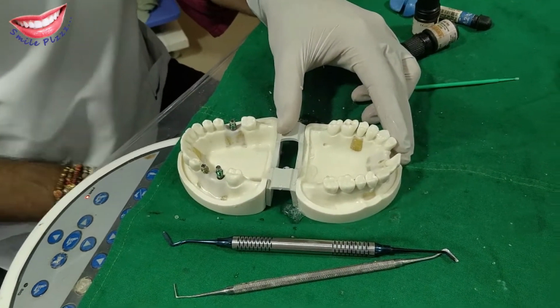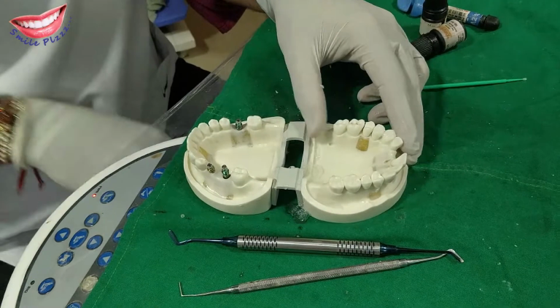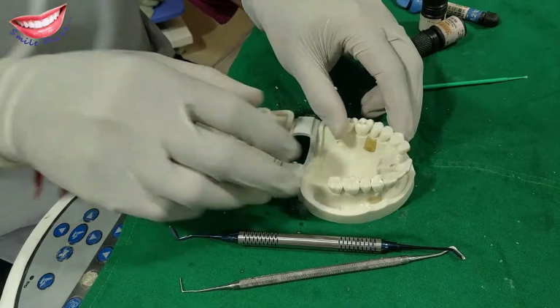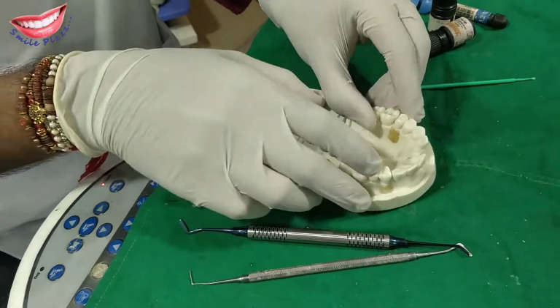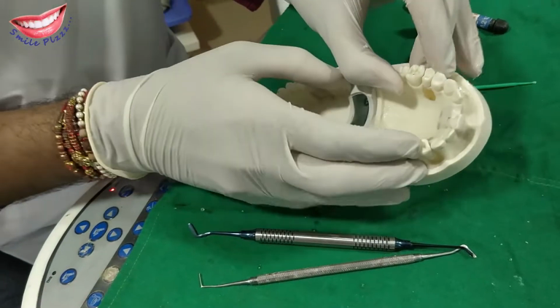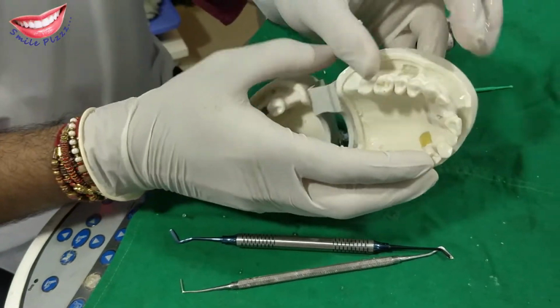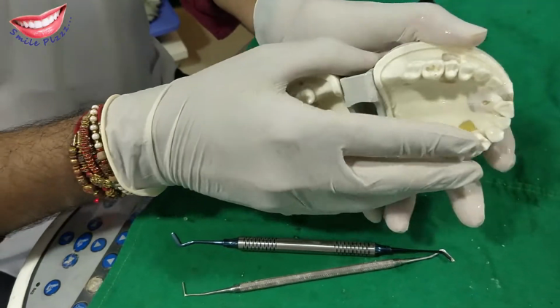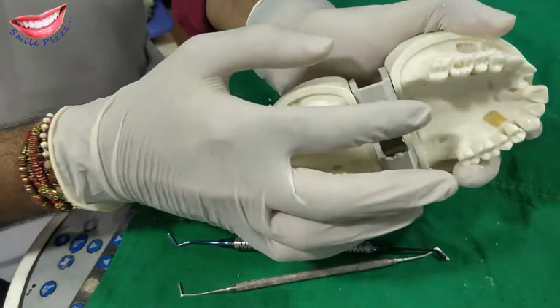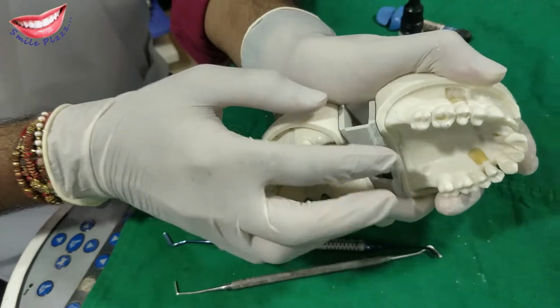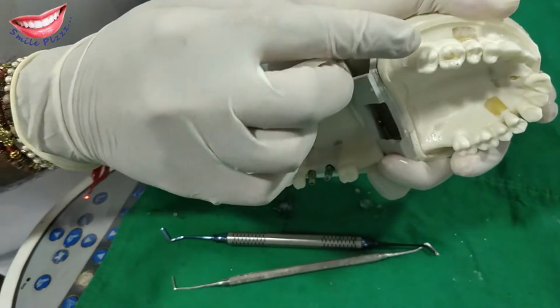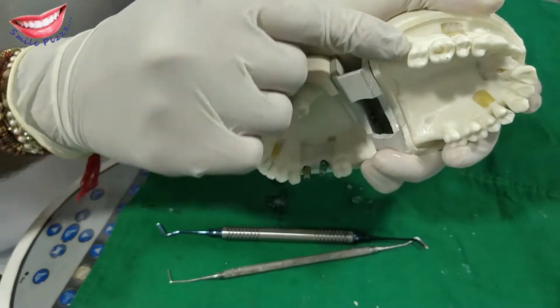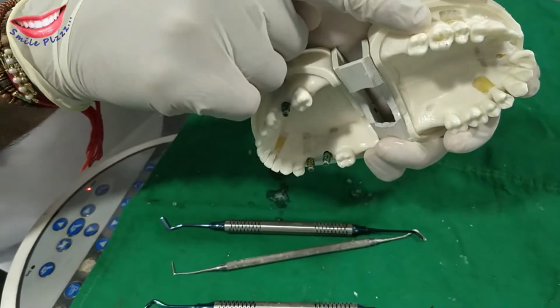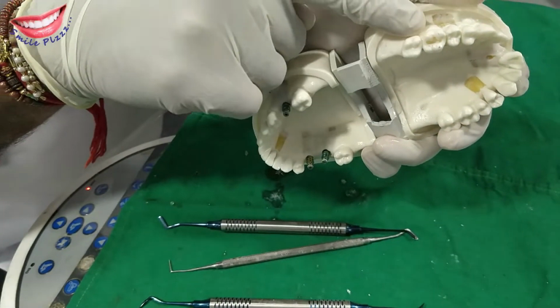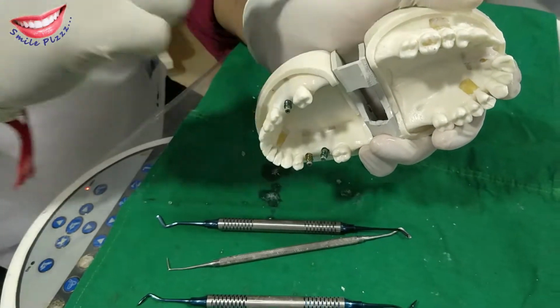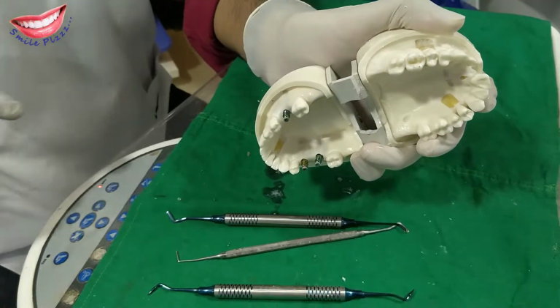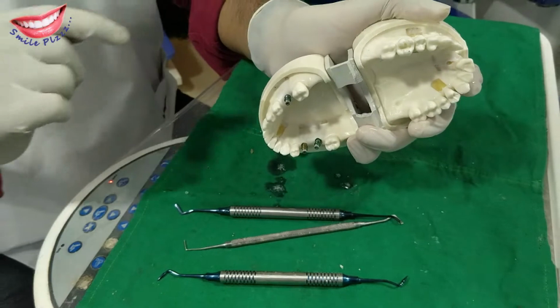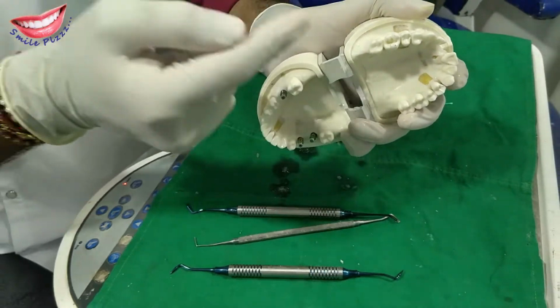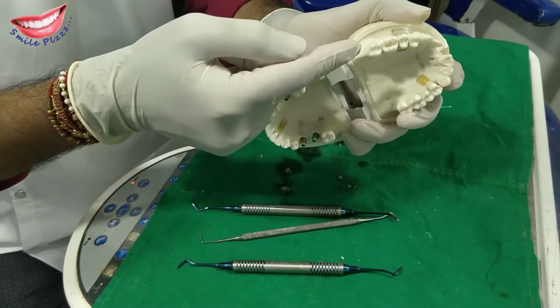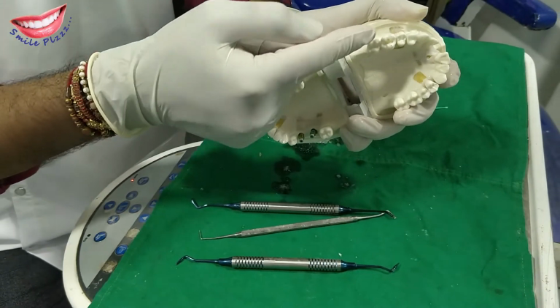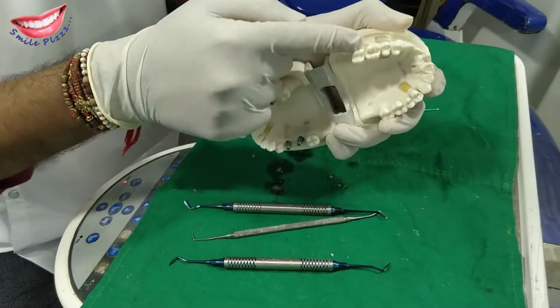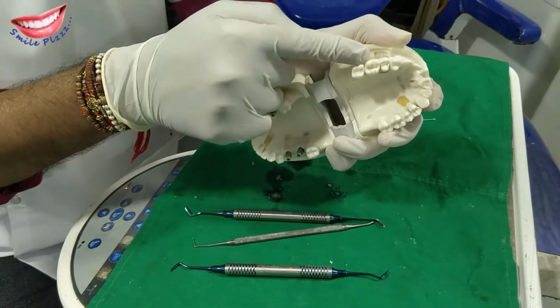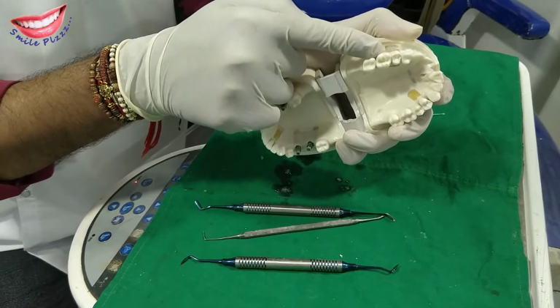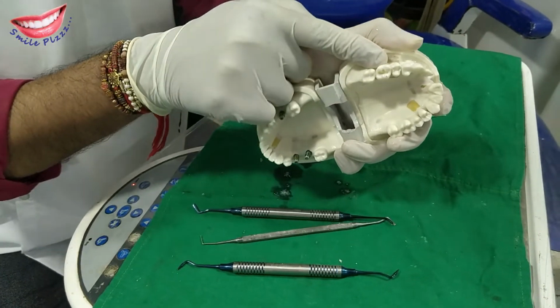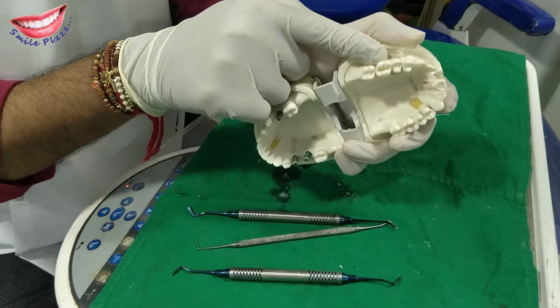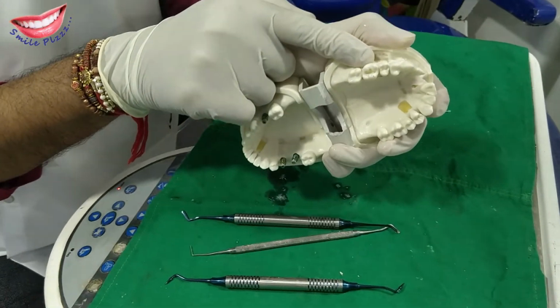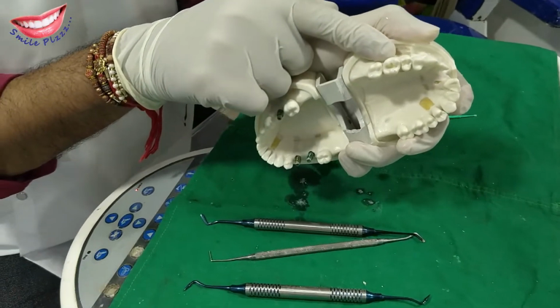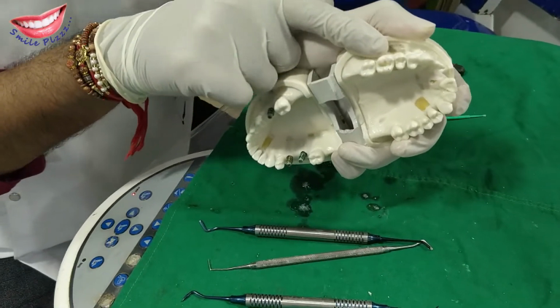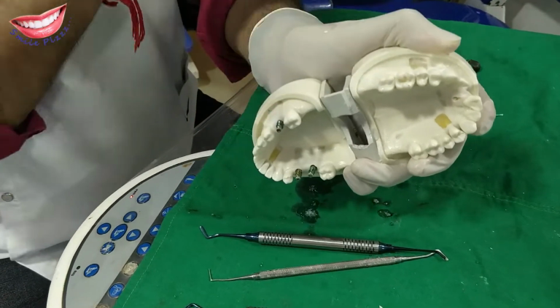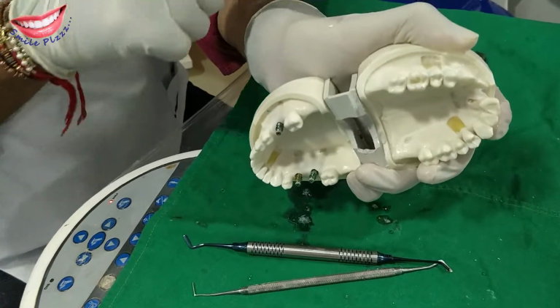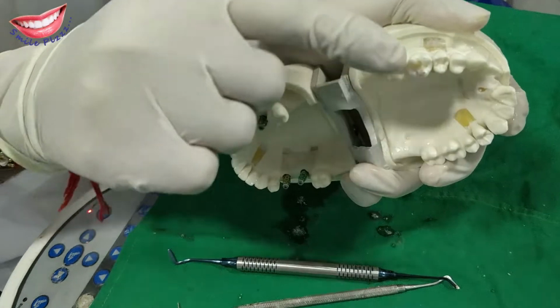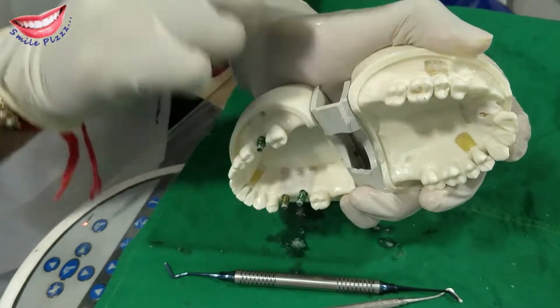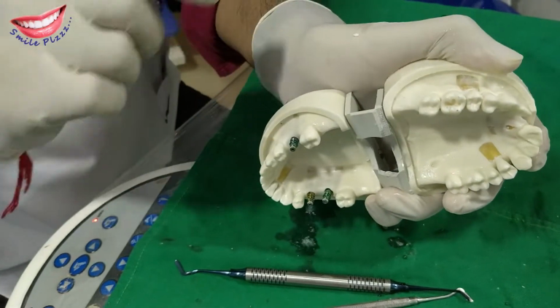As you can see here, I have cleaned it. There is a cavity. Now the cavity is ready to be filled with cement.